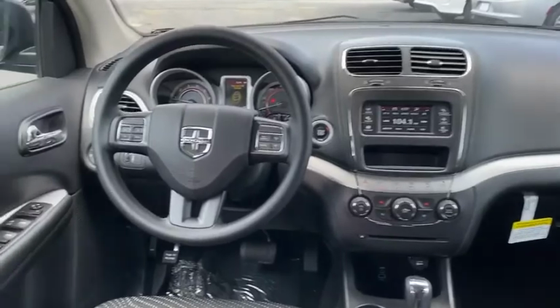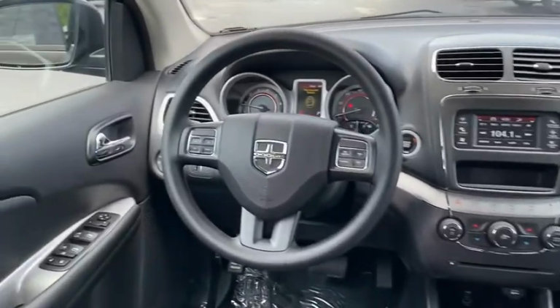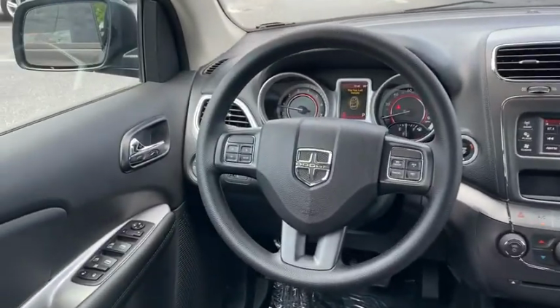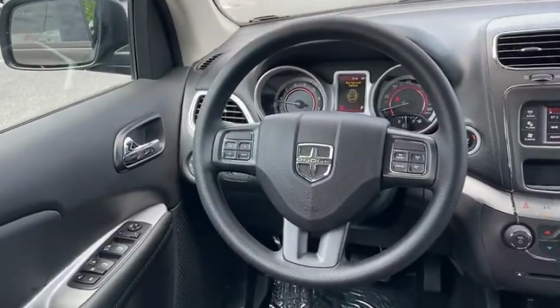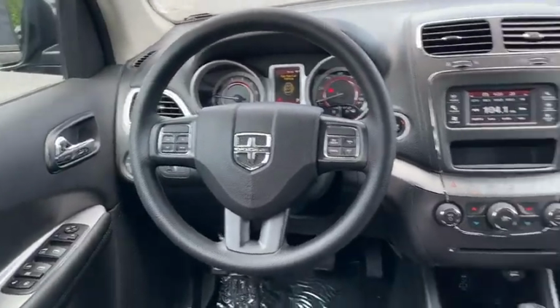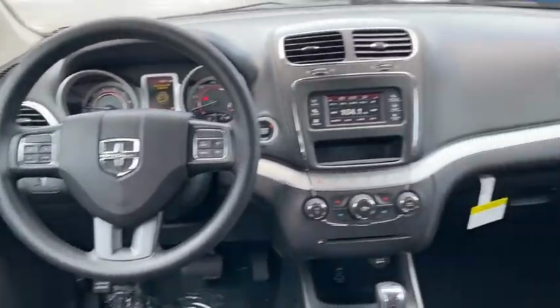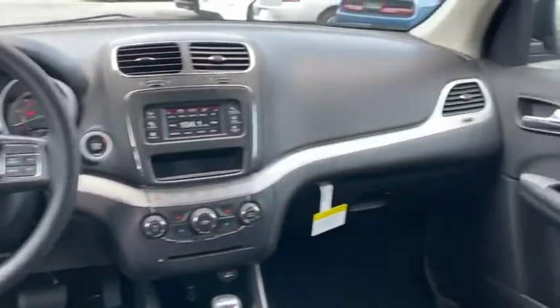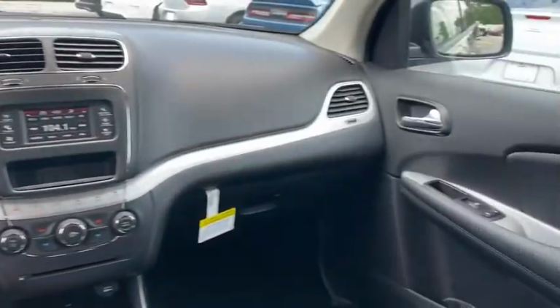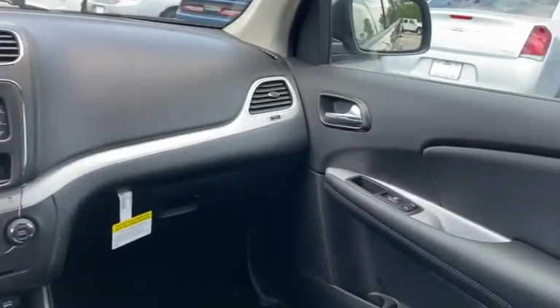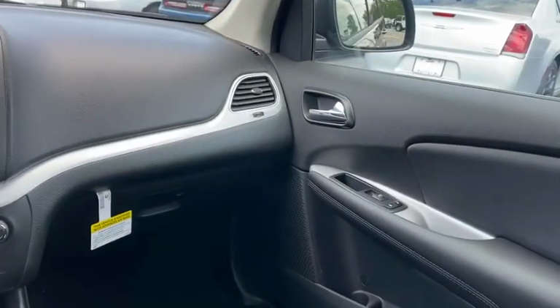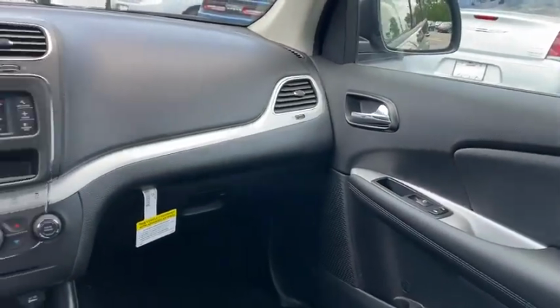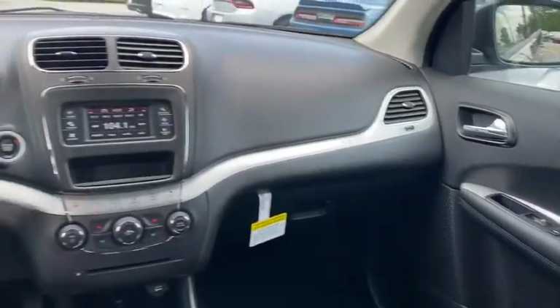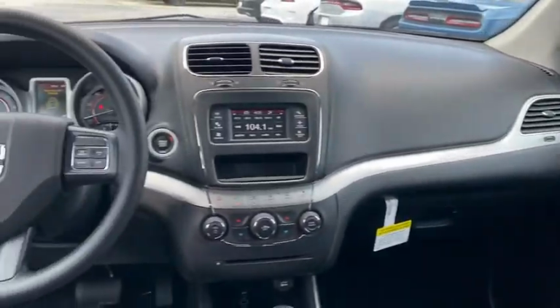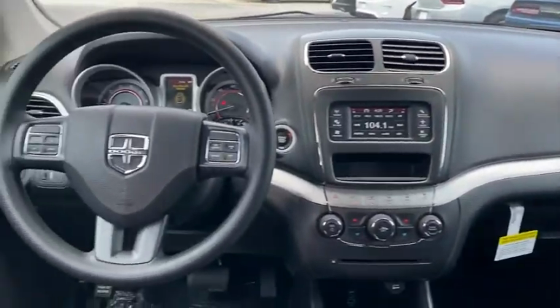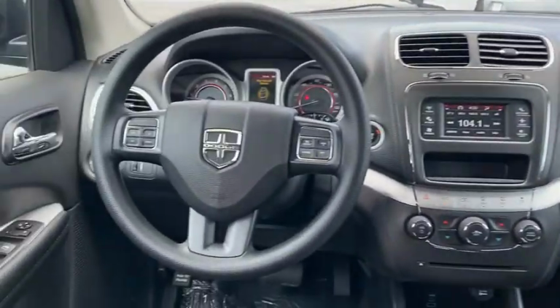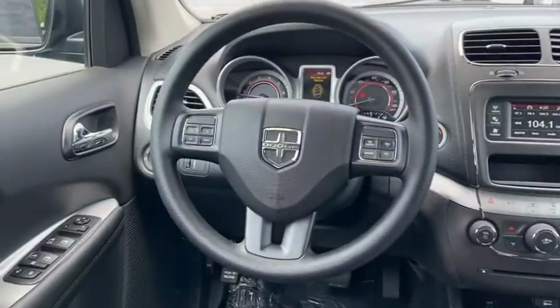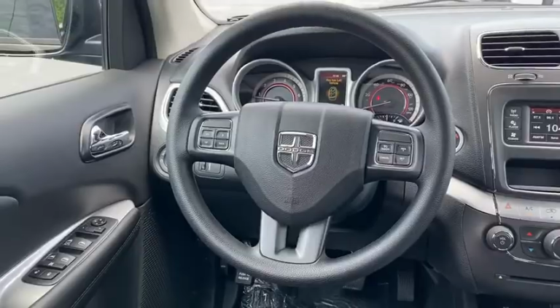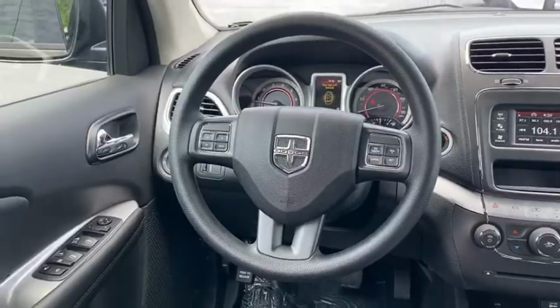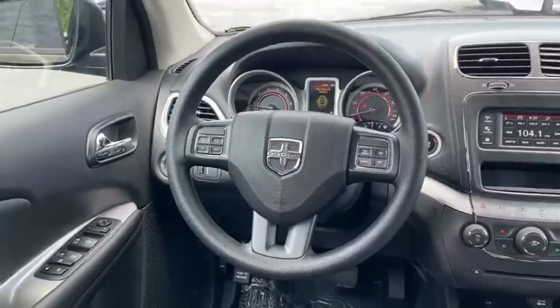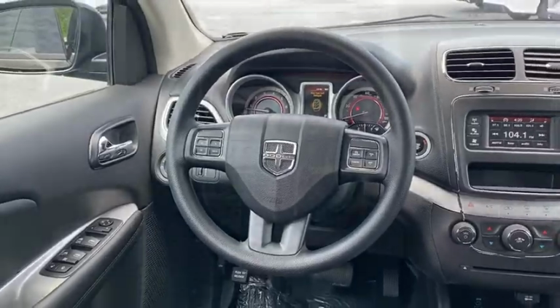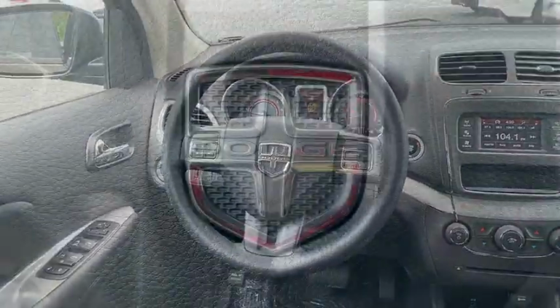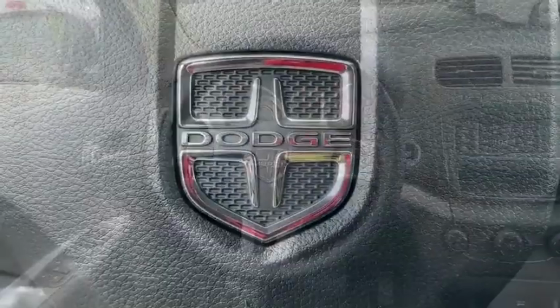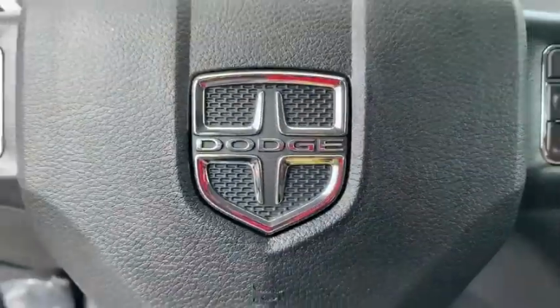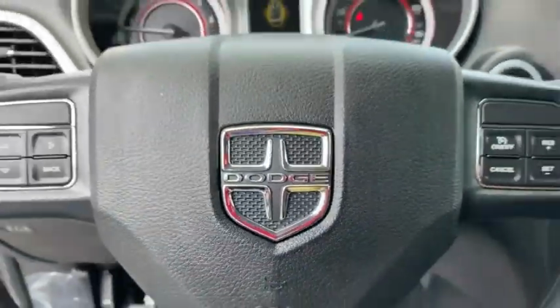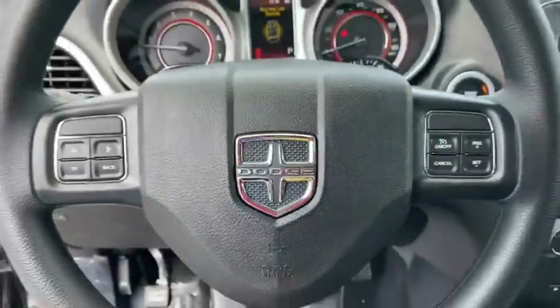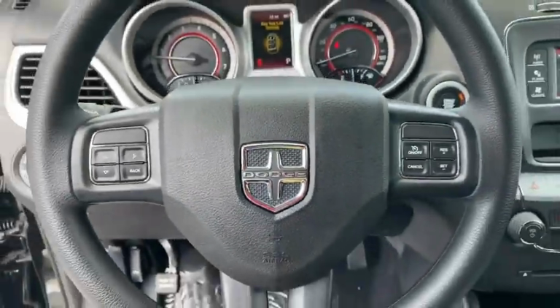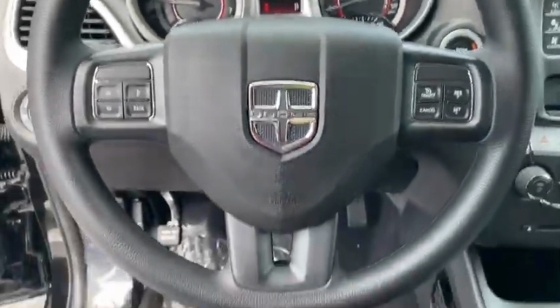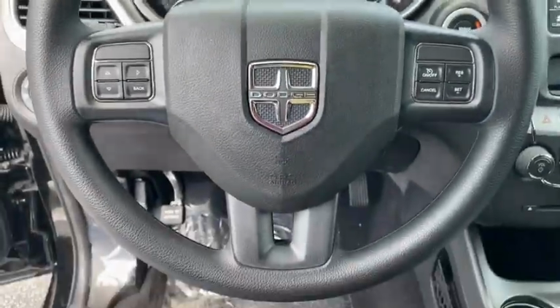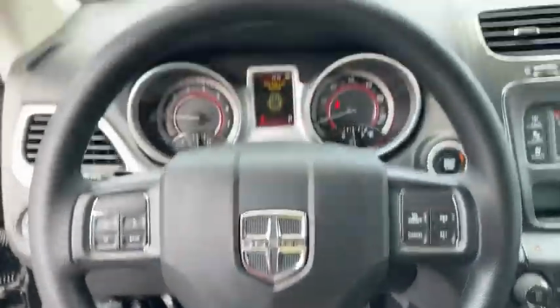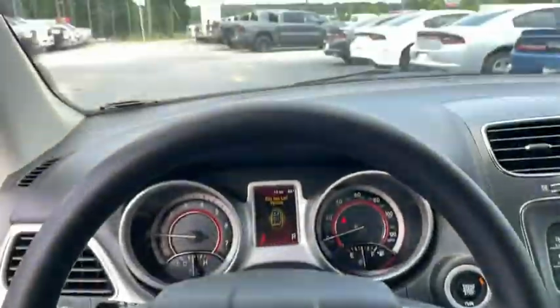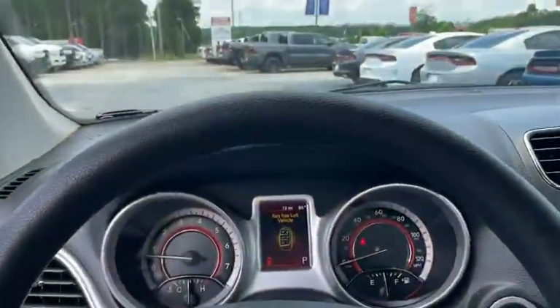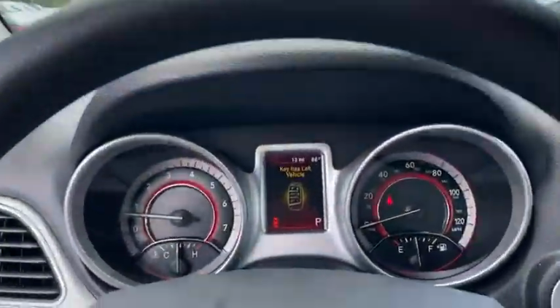Floor mats, auto-dimming rear view mirror, cruise control, keyless start, rear defrost, AM-FM stereo radio, front wheel drive, trip computer, power door locks.